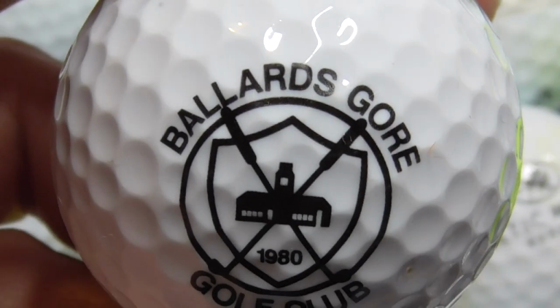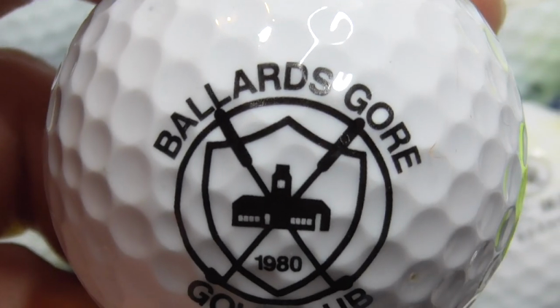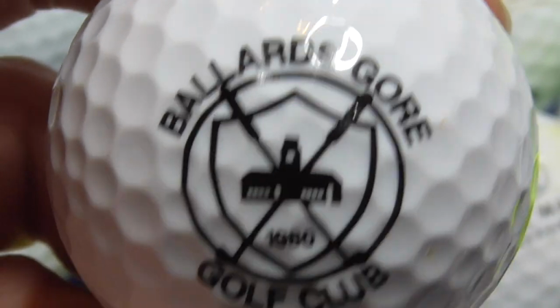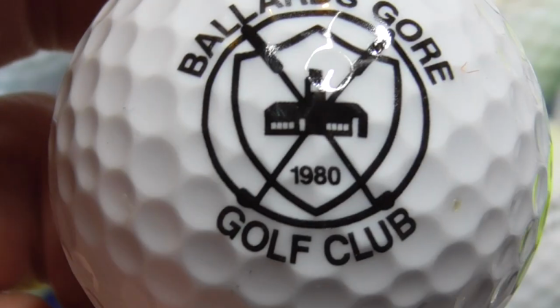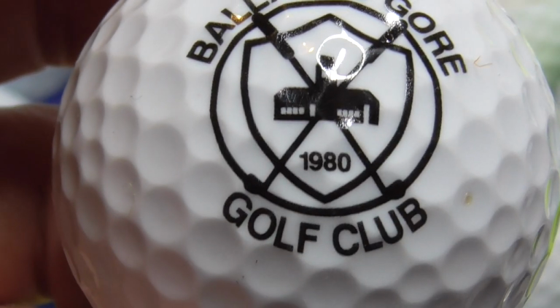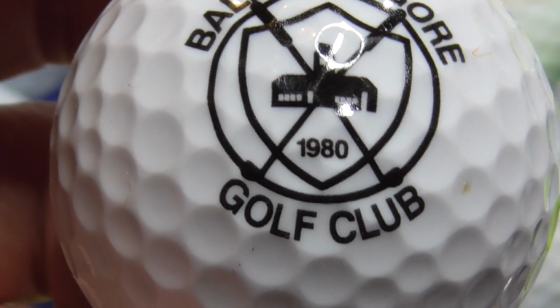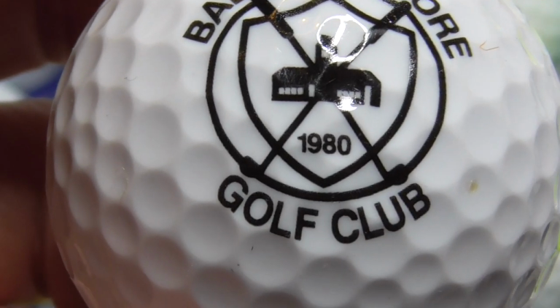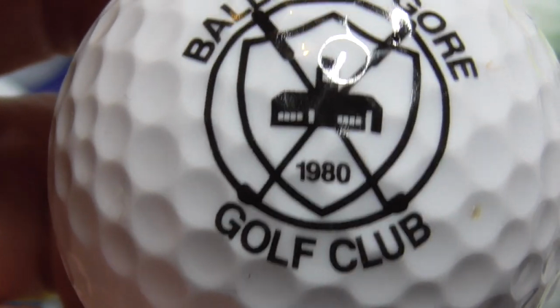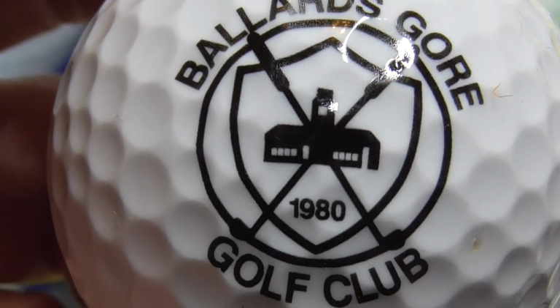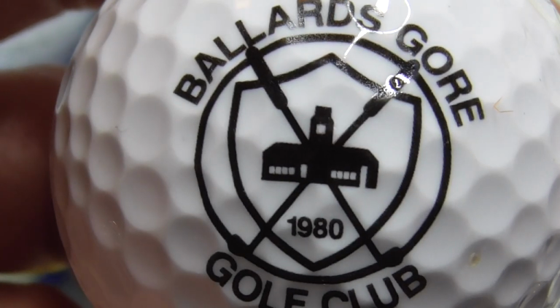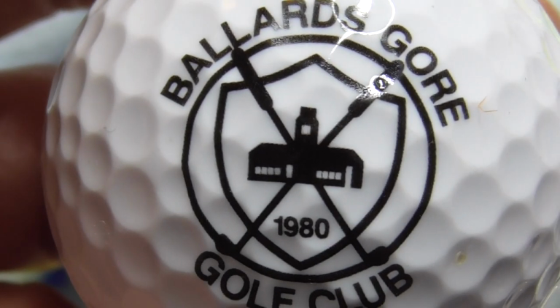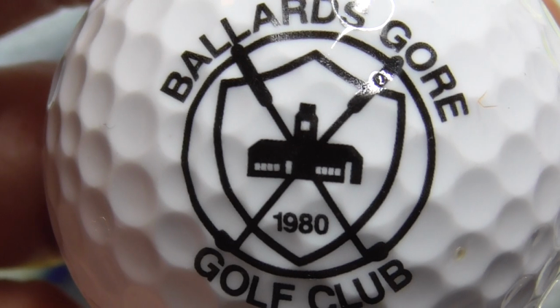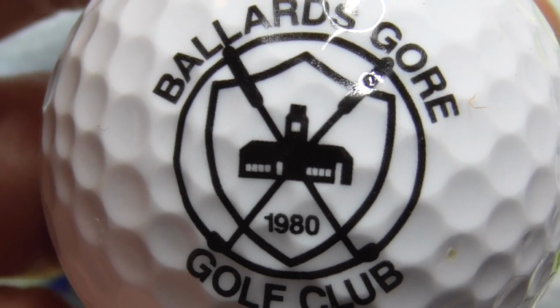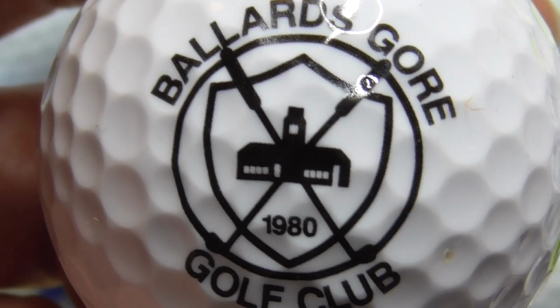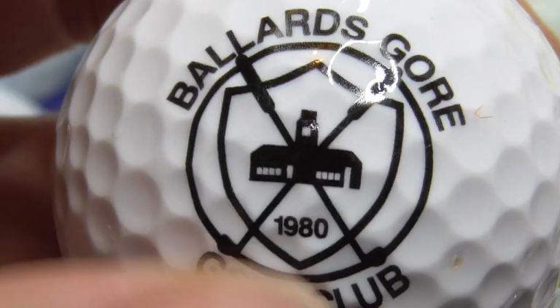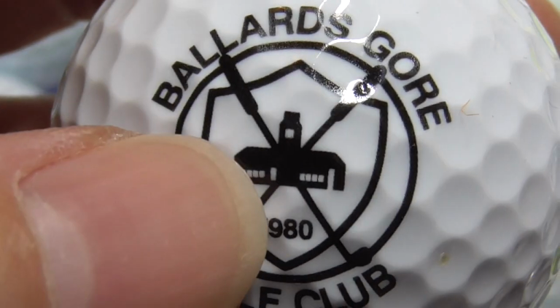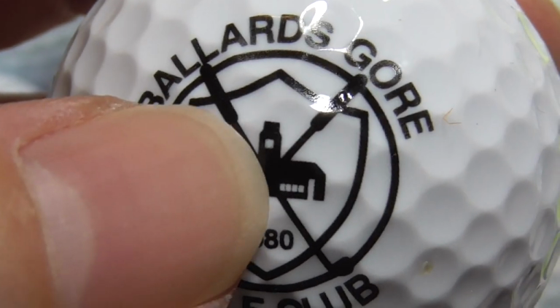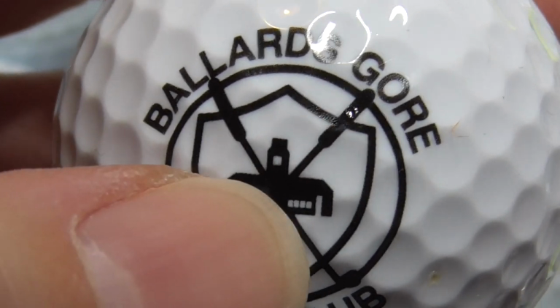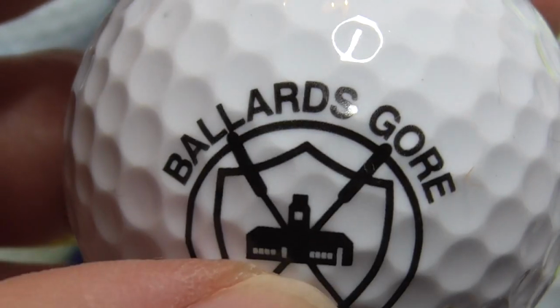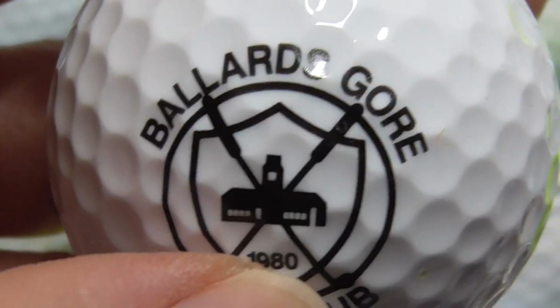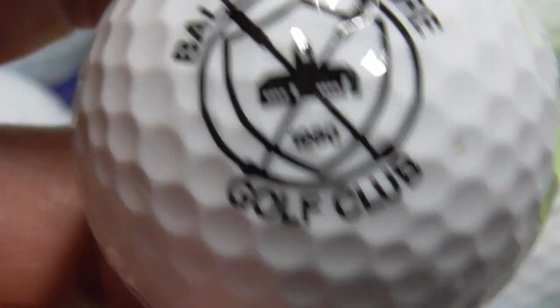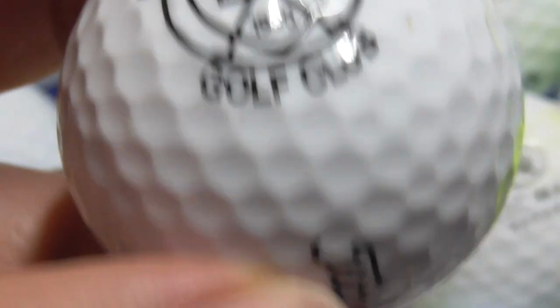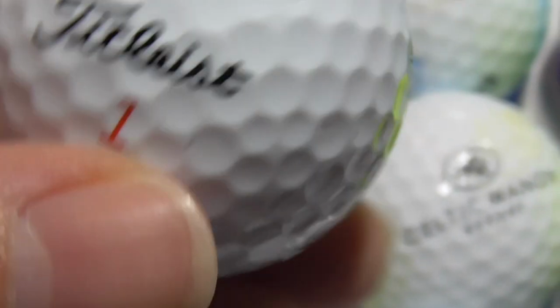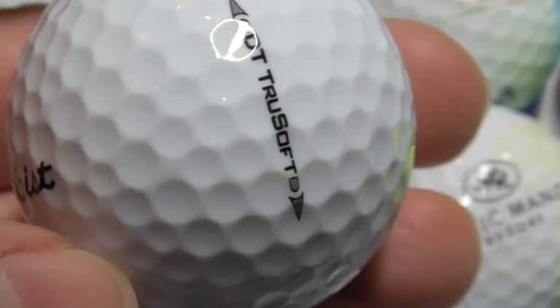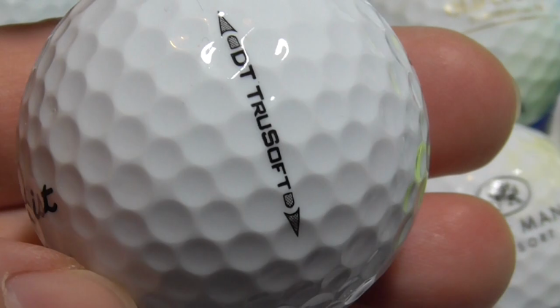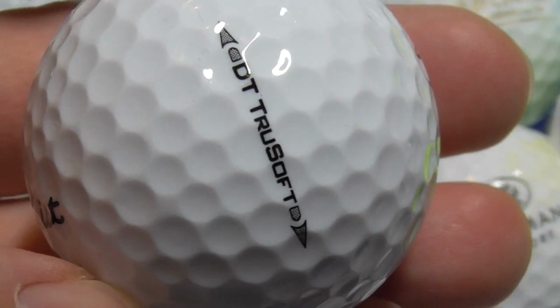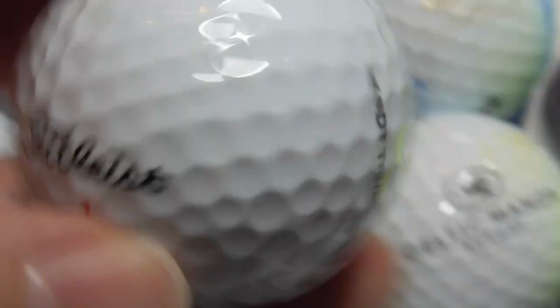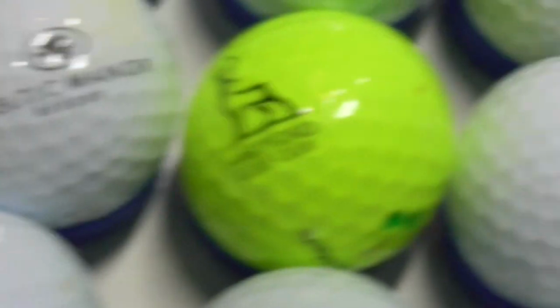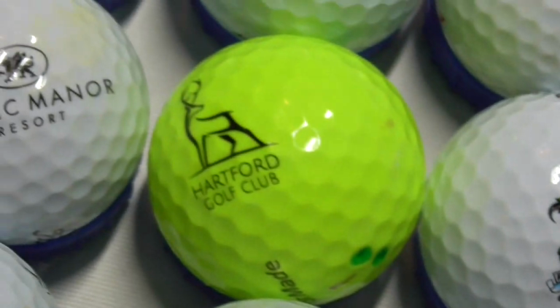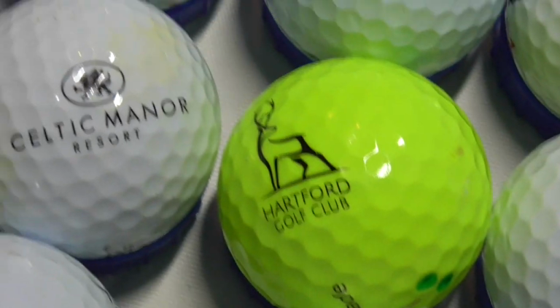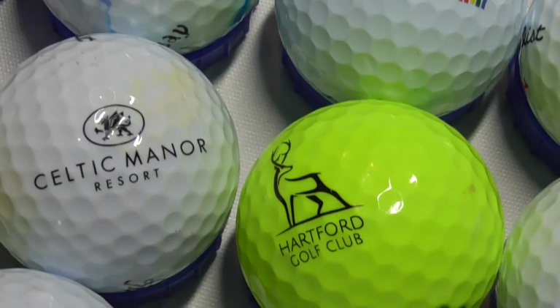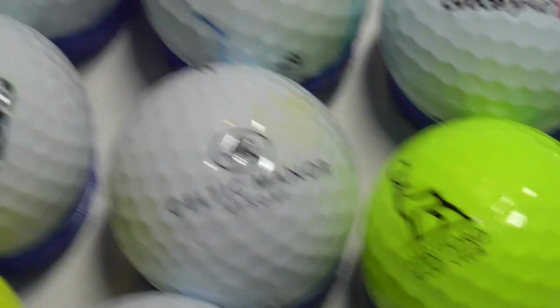Next, Ballard's Gore Golf Club, 1980. I don't know if that's supposed to be like a lighthouse or what. Ballard's Gore — where on earth is that?